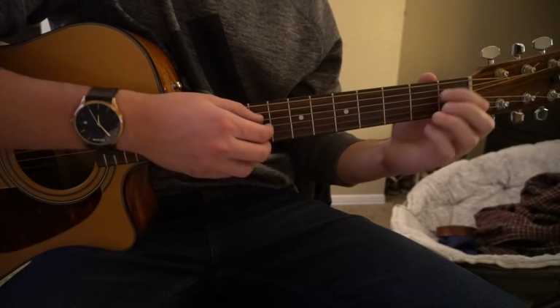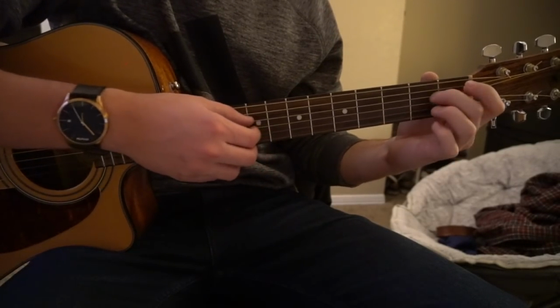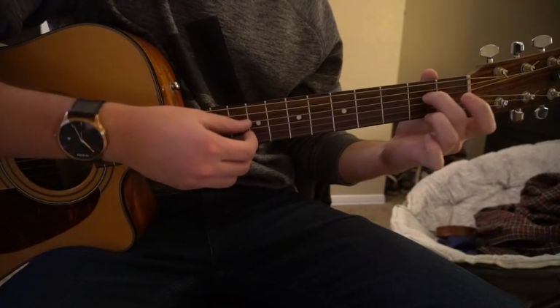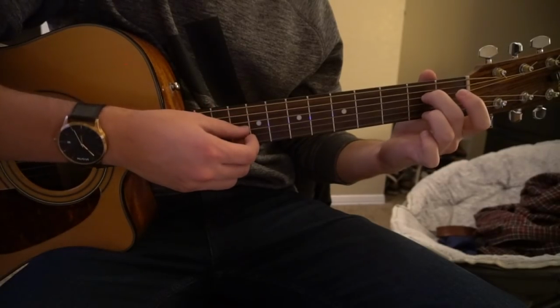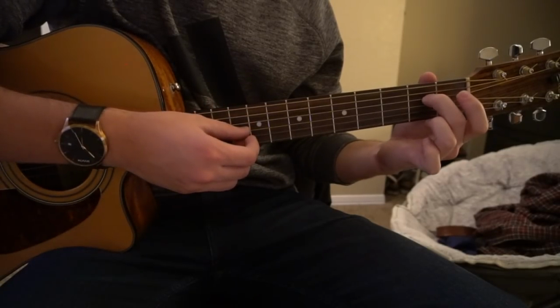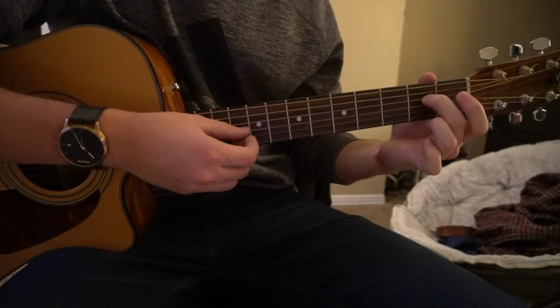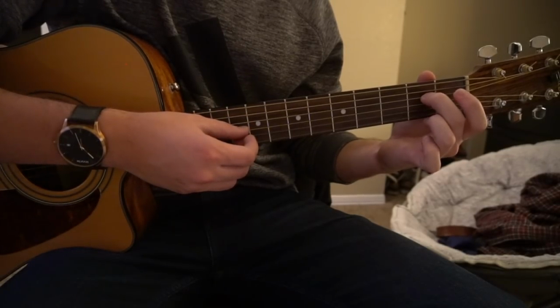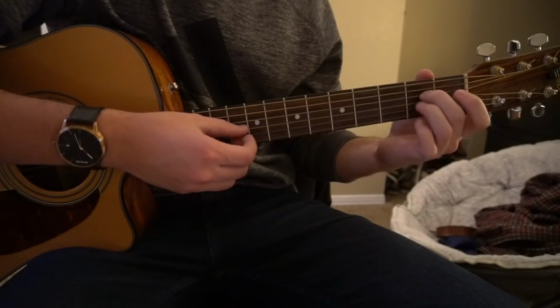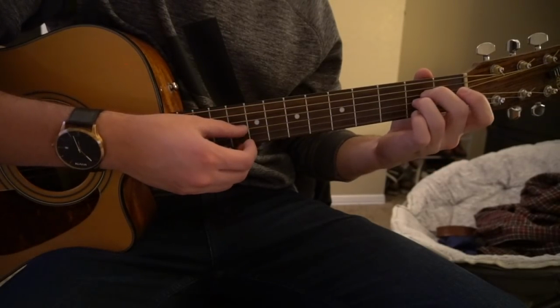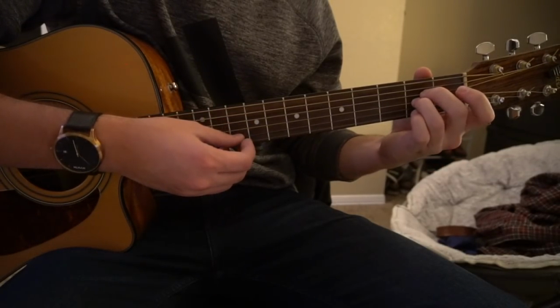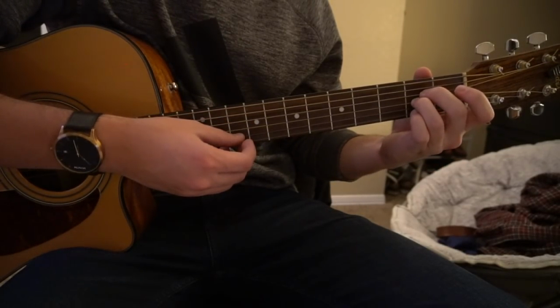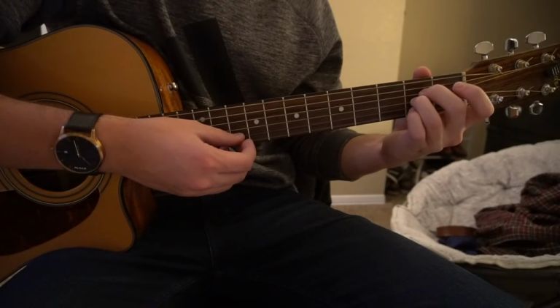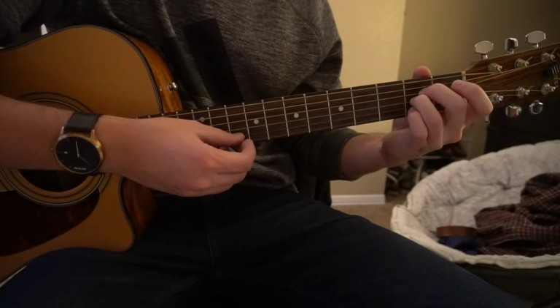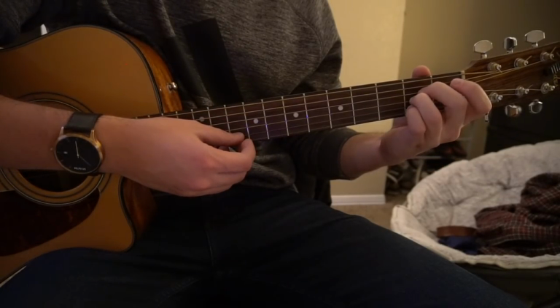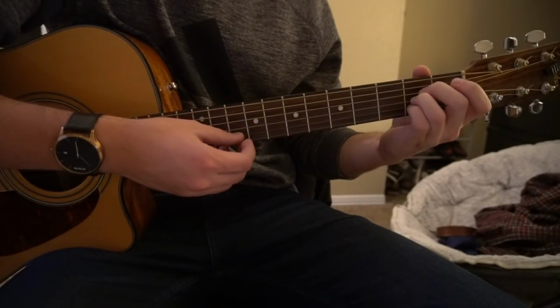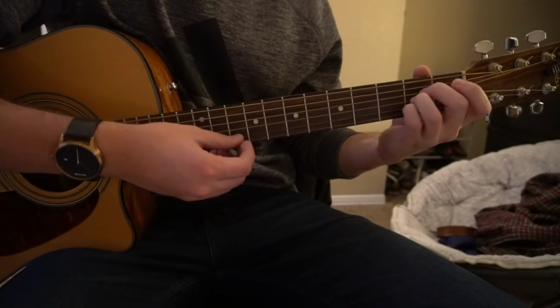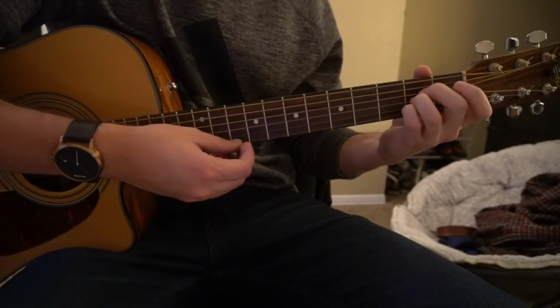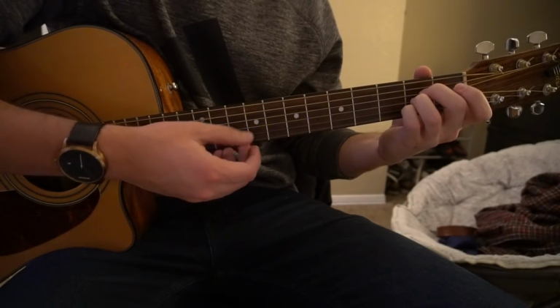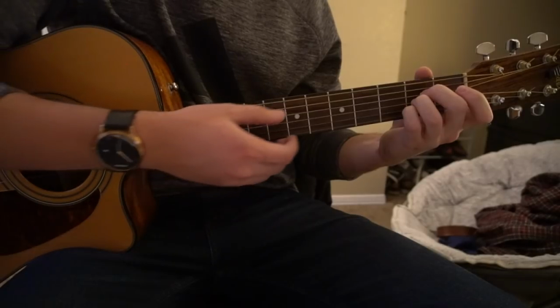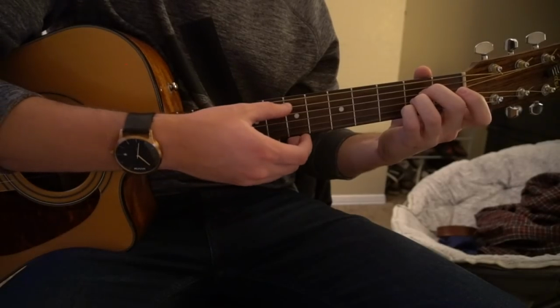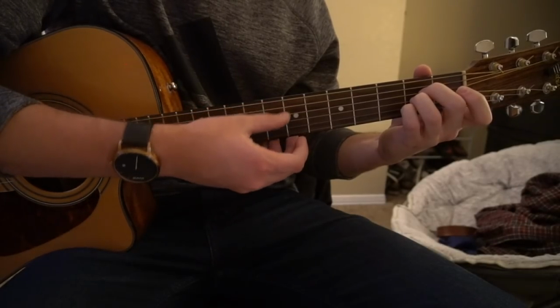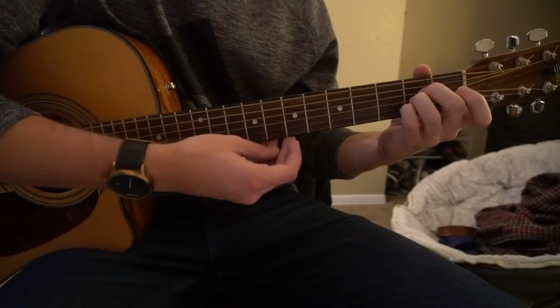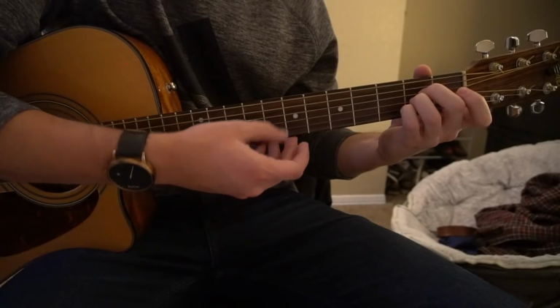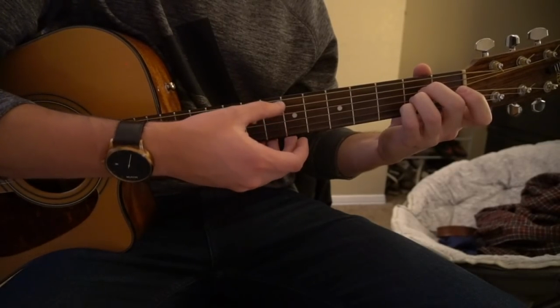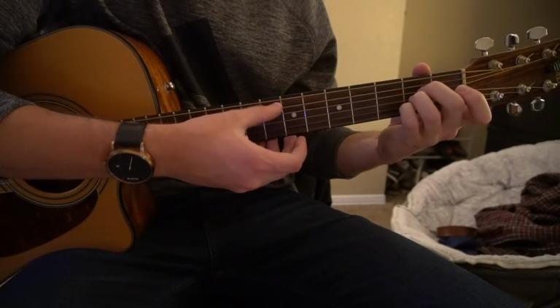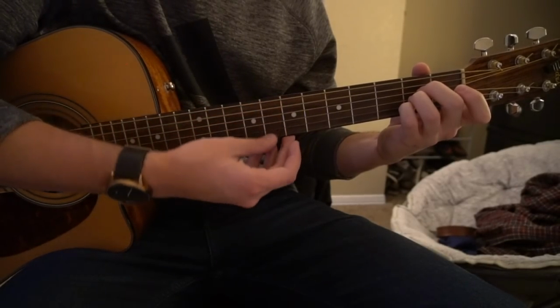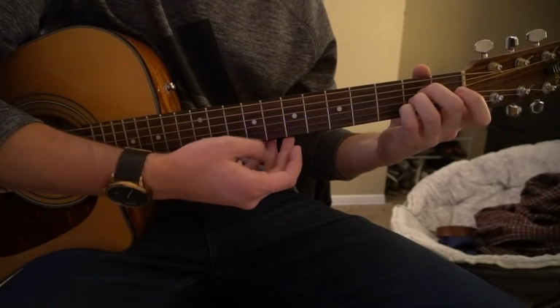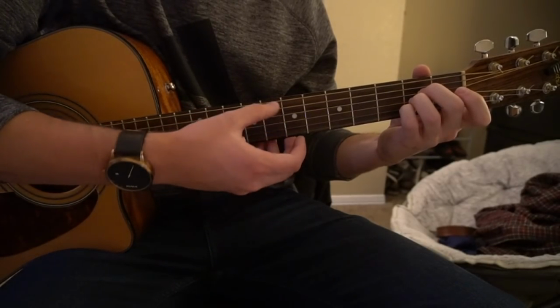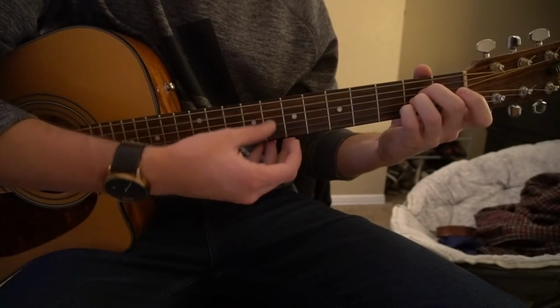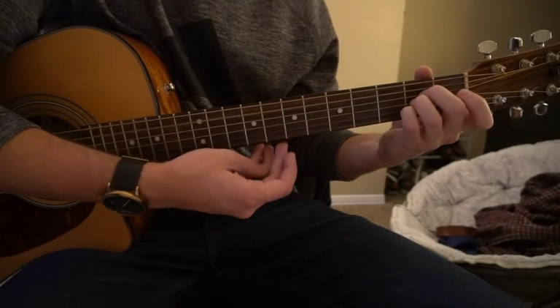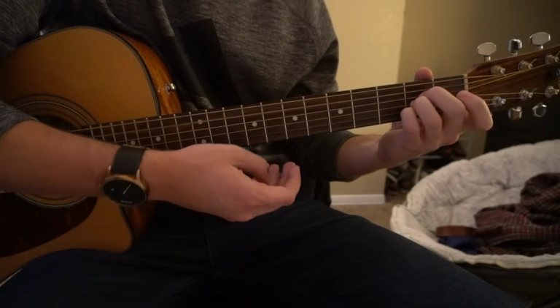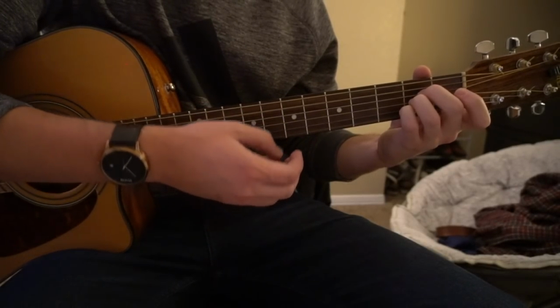For an A chord, your middle finger is on the 2nd fret of the D, ring finger is on the 2nd fret of the G, pinky is on the 2nd fret of the B. You strum 5 strings. That's your A chord.